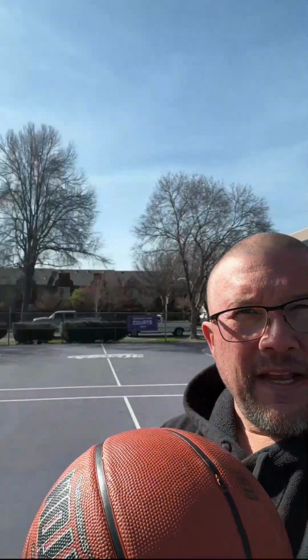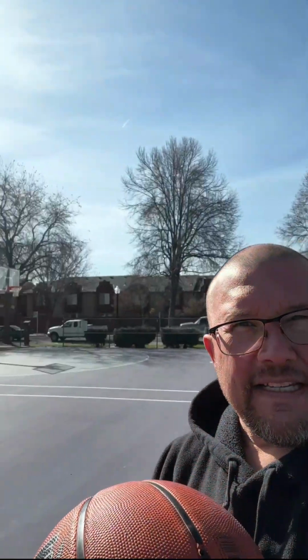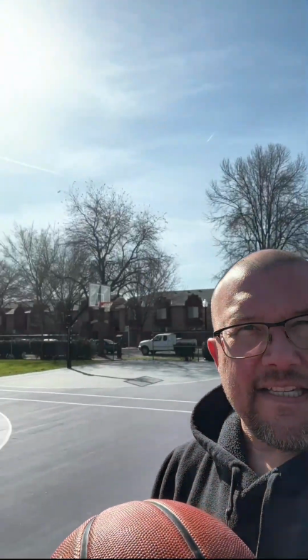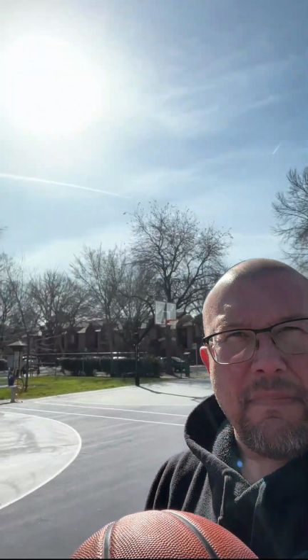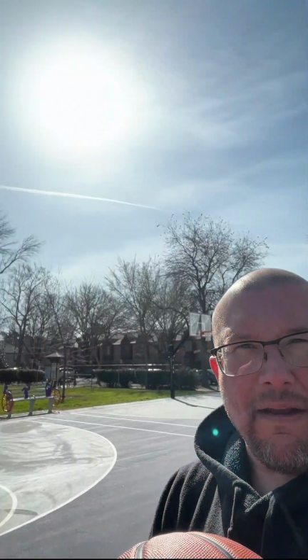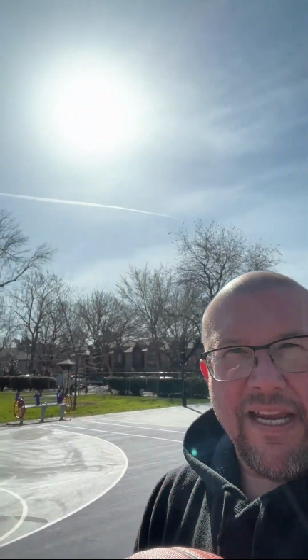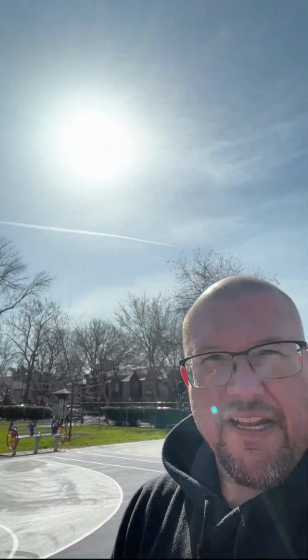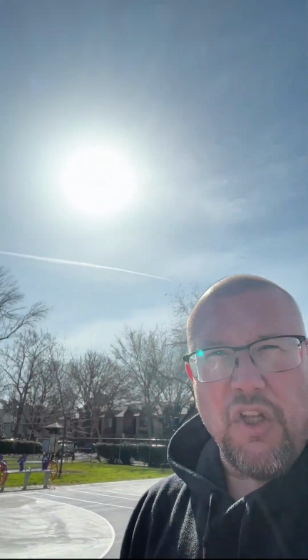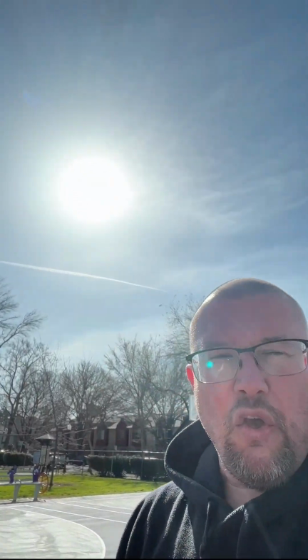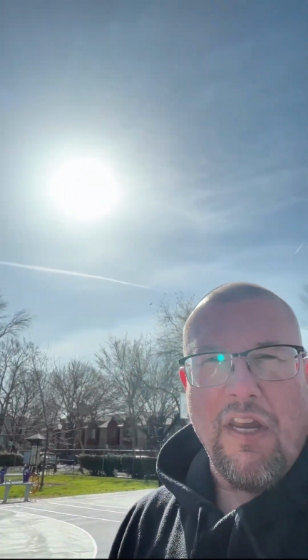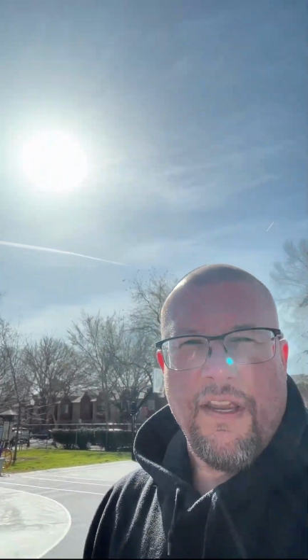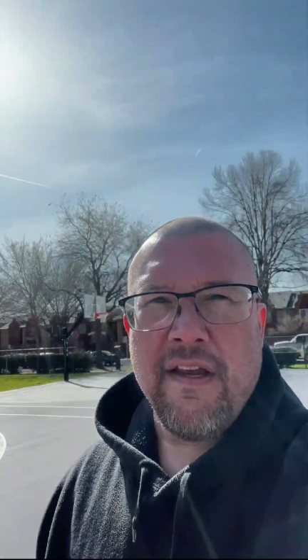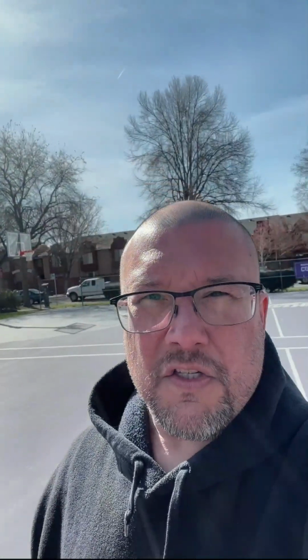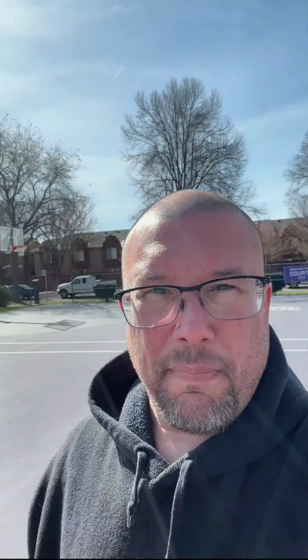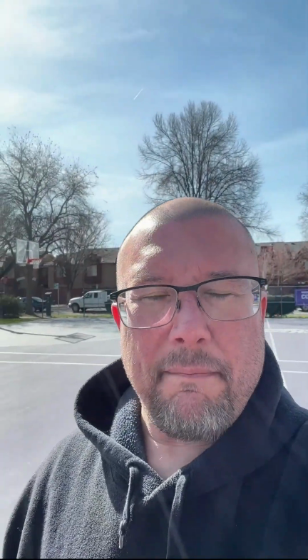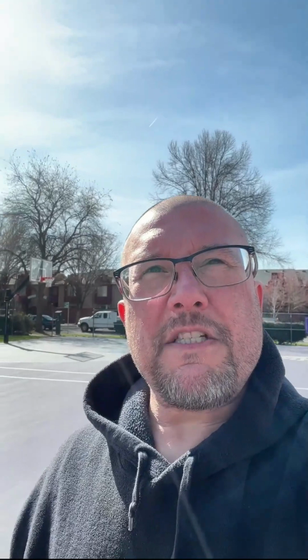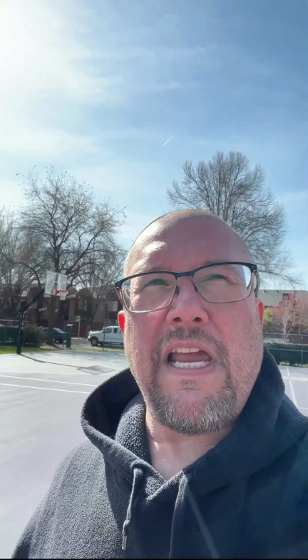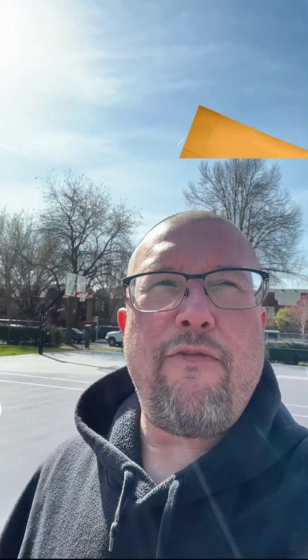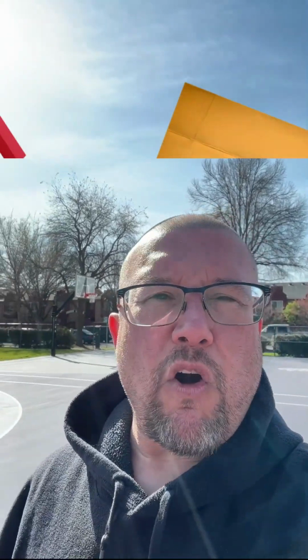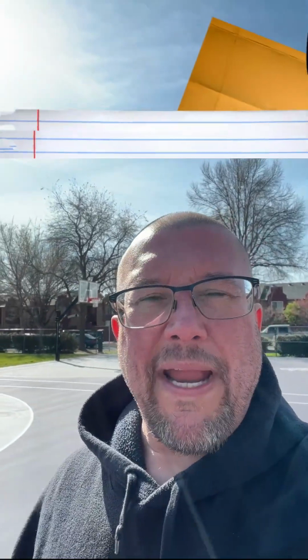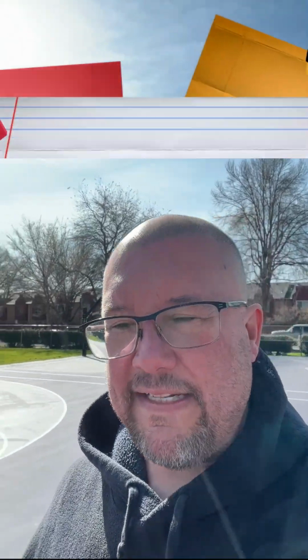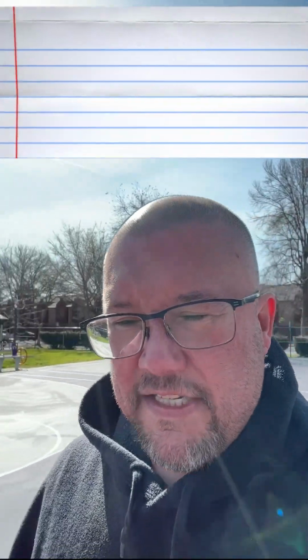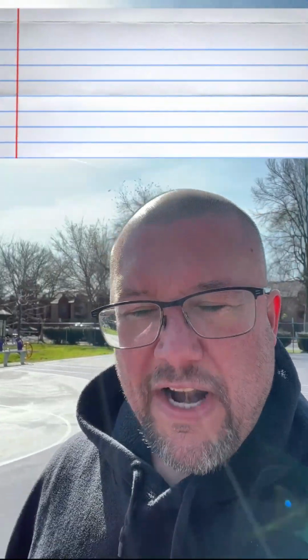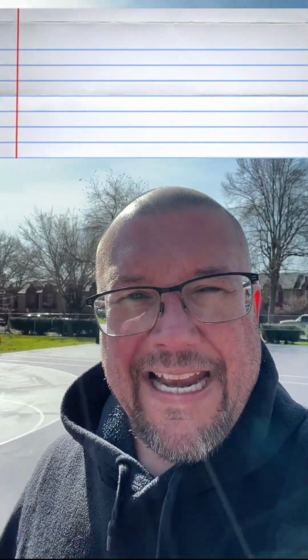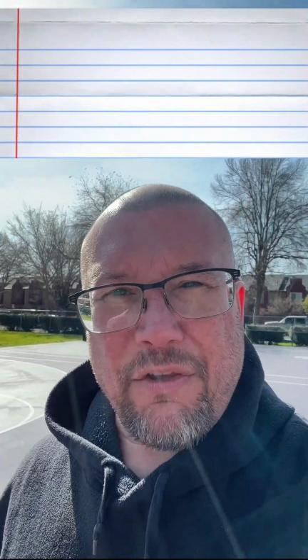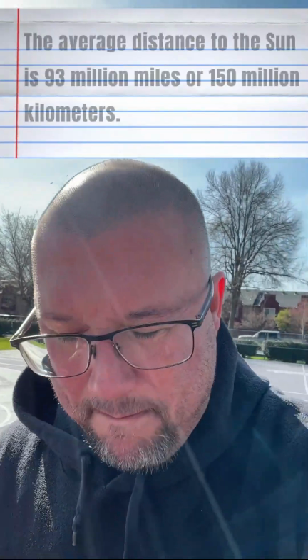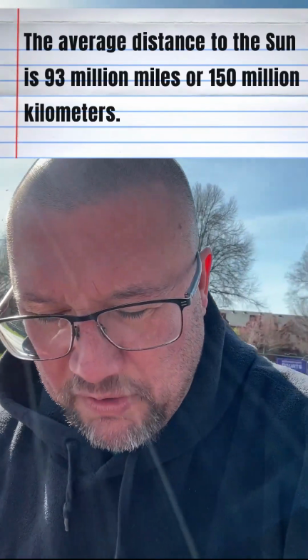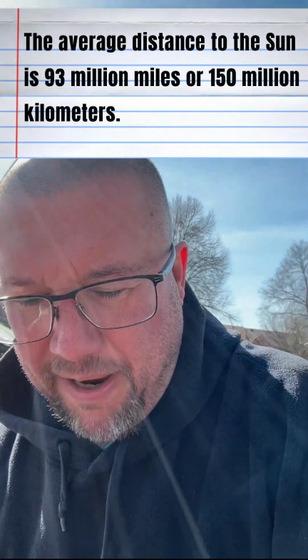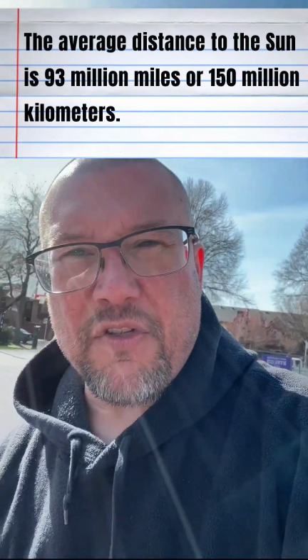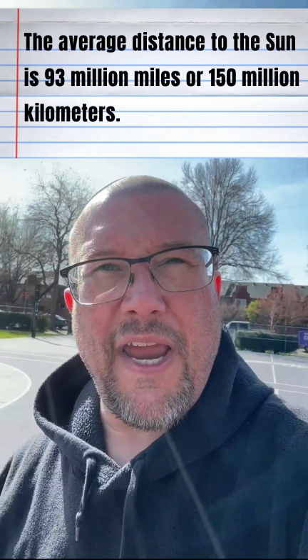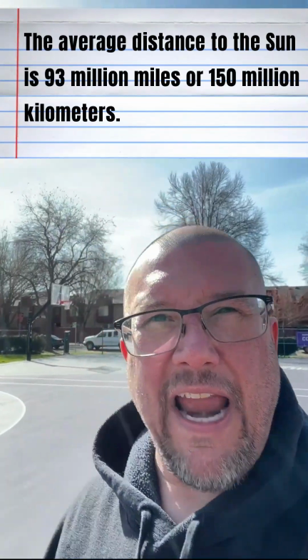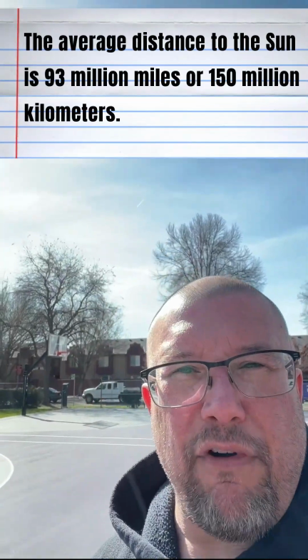Now you see the sun behind me — it doesn't look super big, but that's because of how far away it is. It's over 93 million miles away on average.